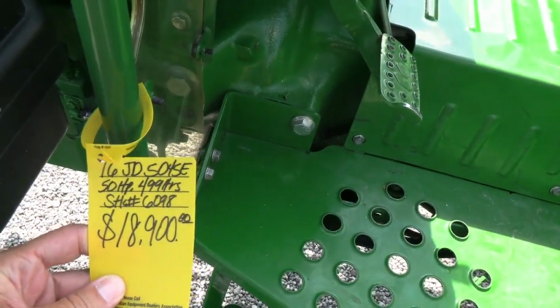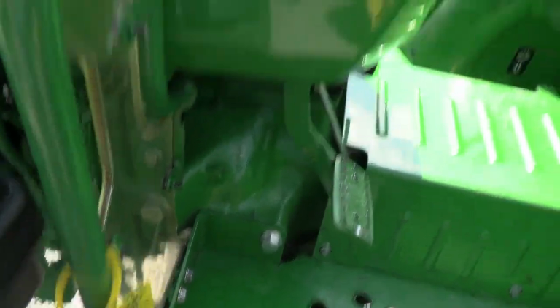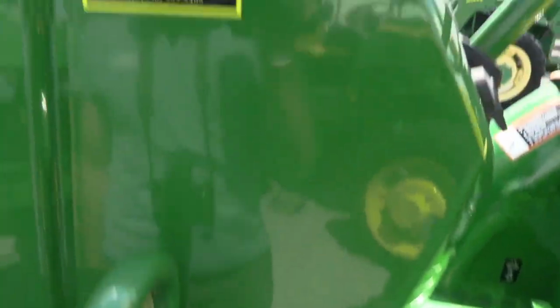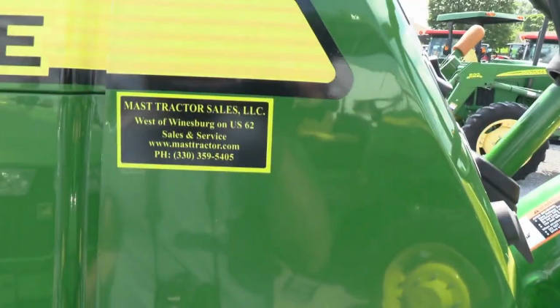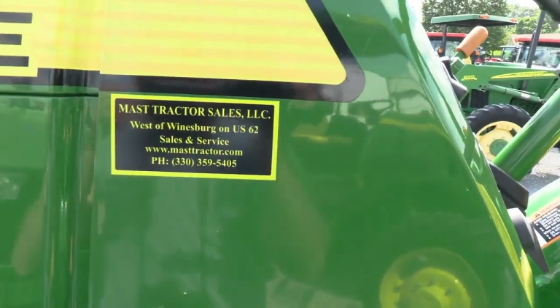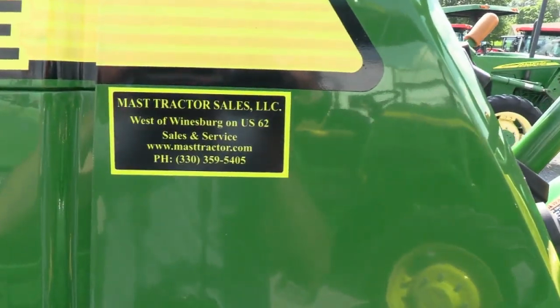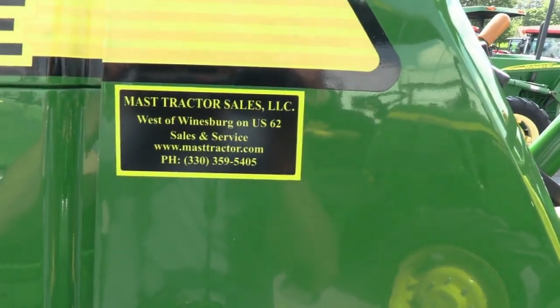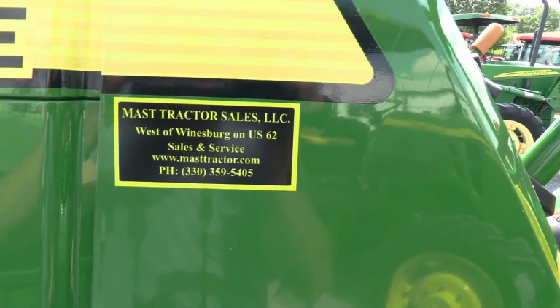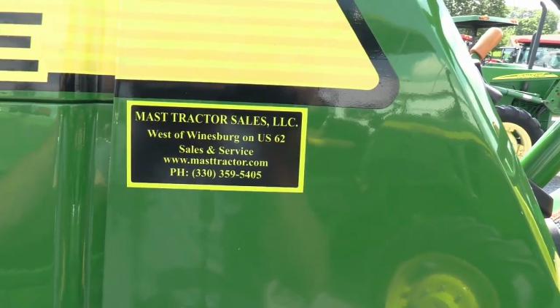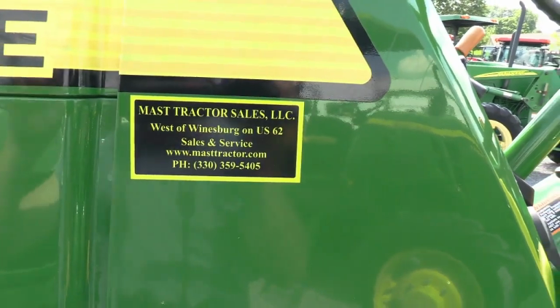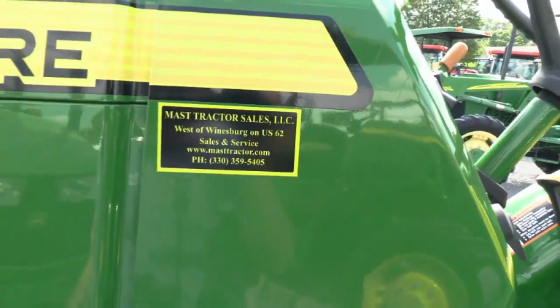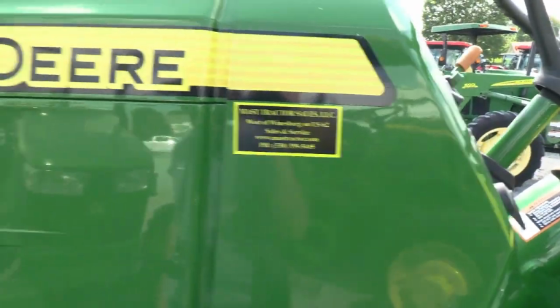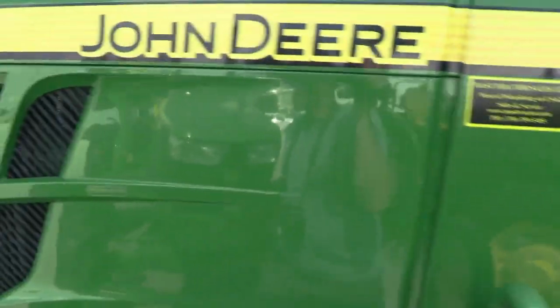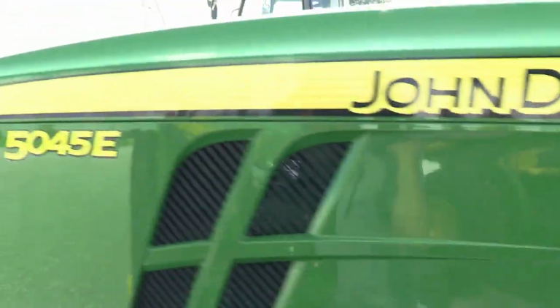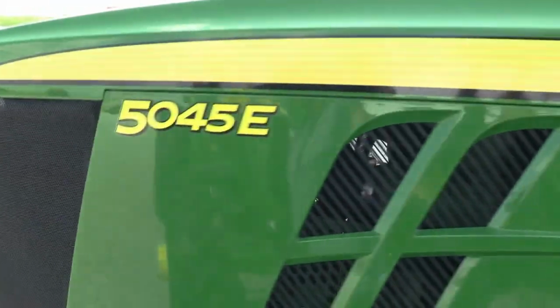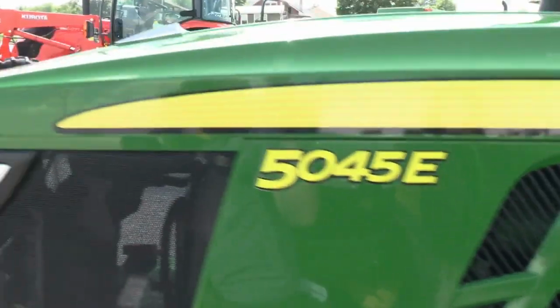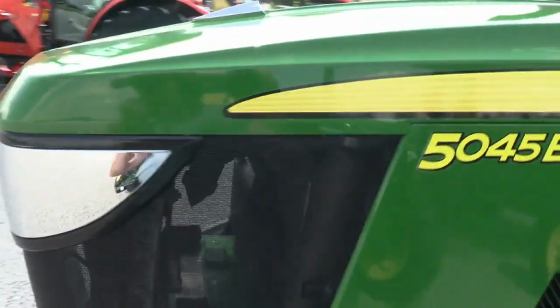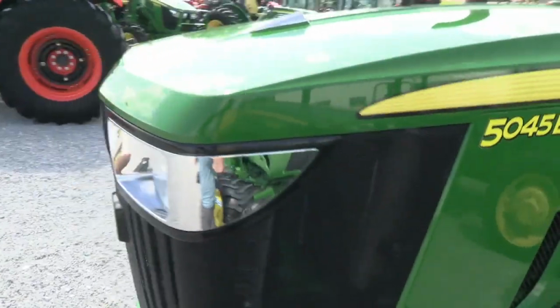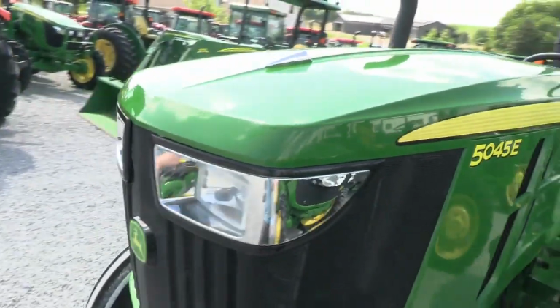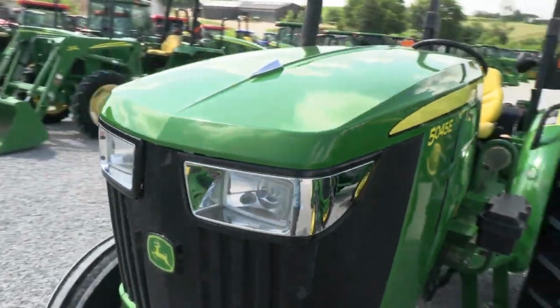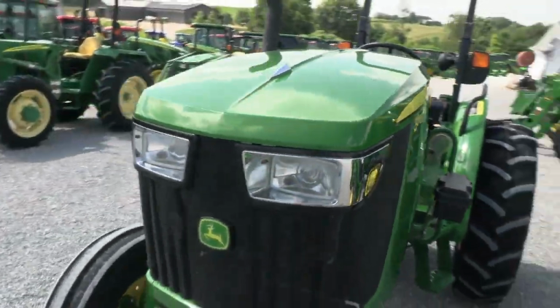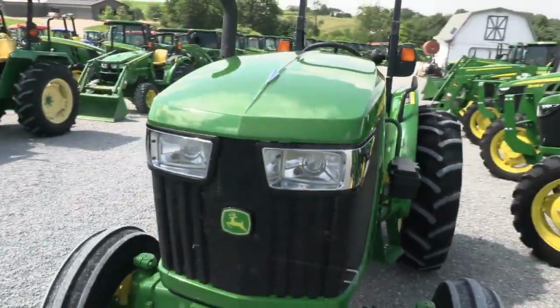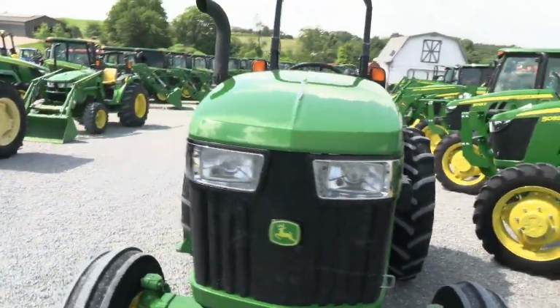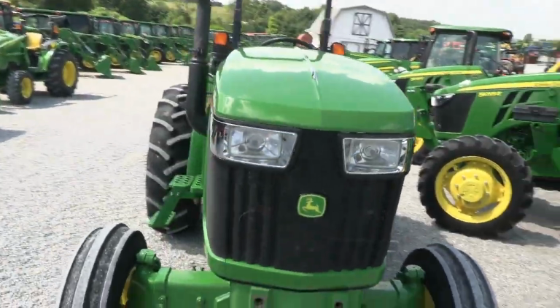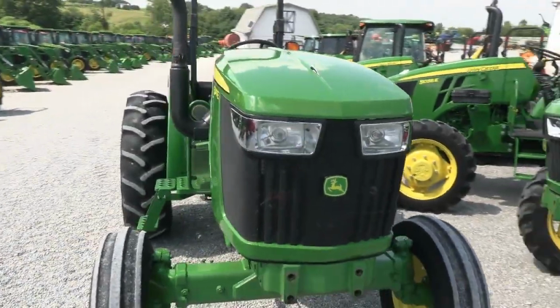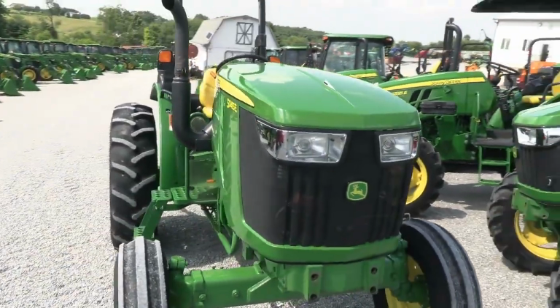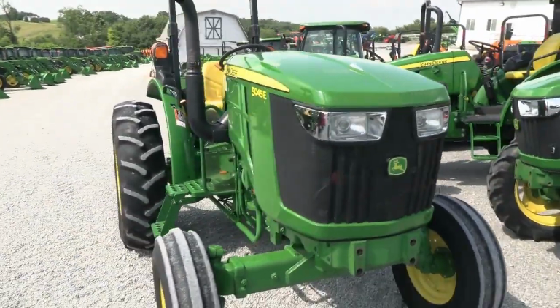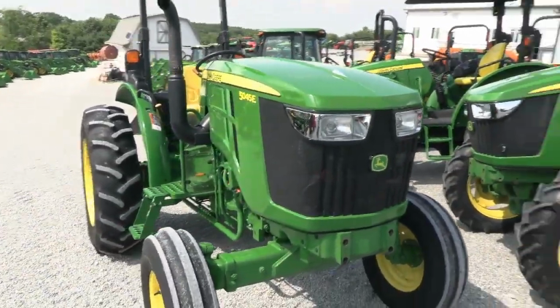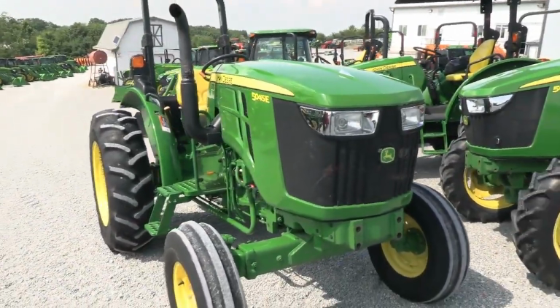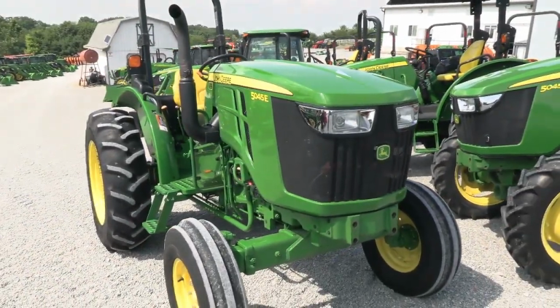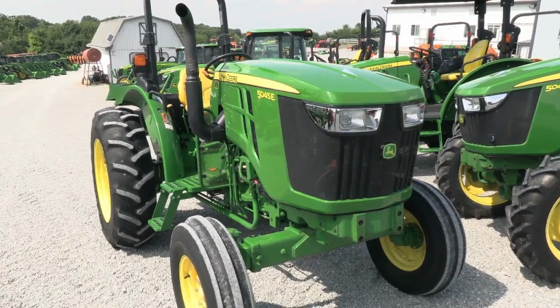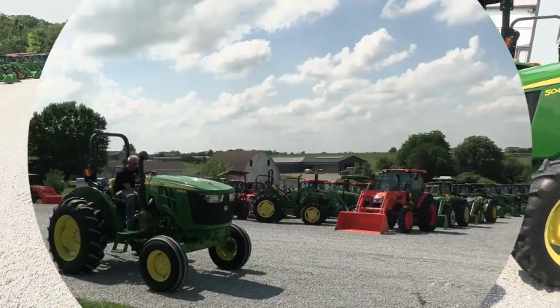We do take trades. We also offer financing for qualified customers, and we can arrange delivery within the U.S. If you have questions regarding this tractor or any of our other used tractors, please contact us at masttractor.com.